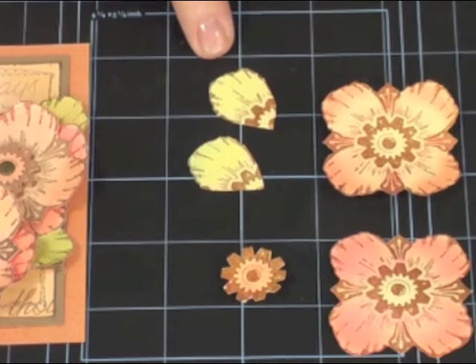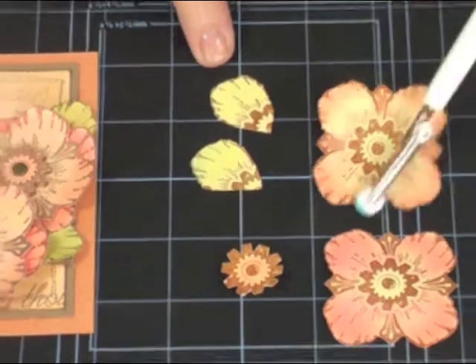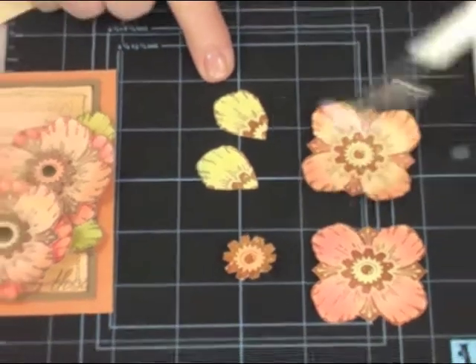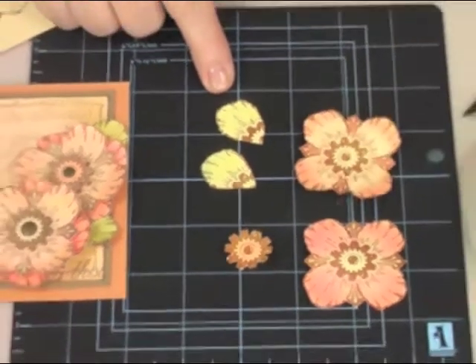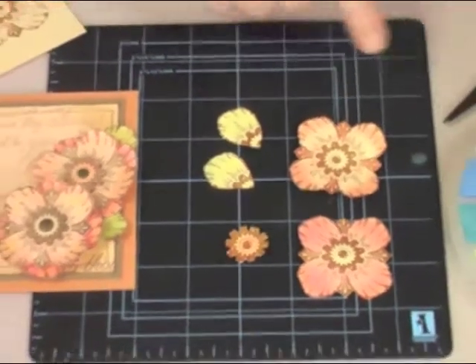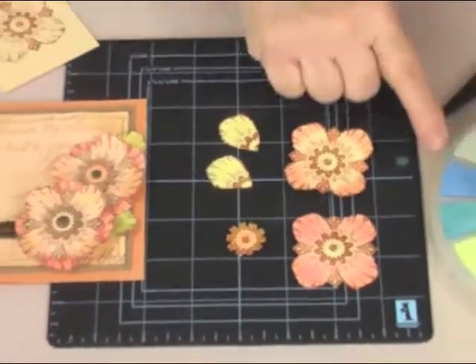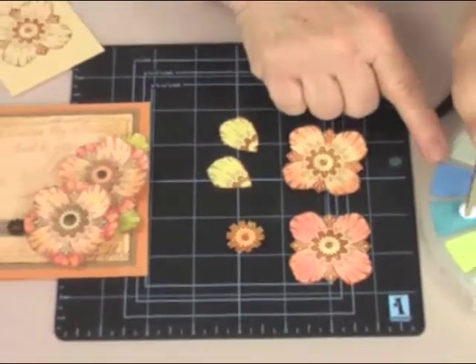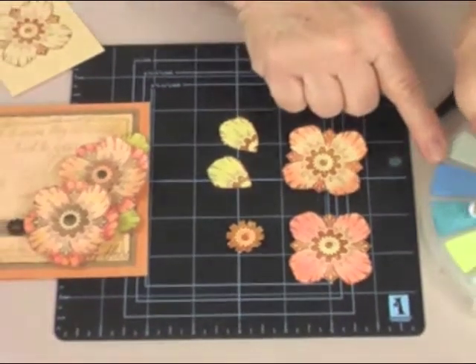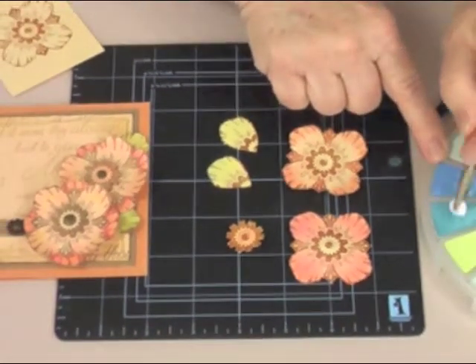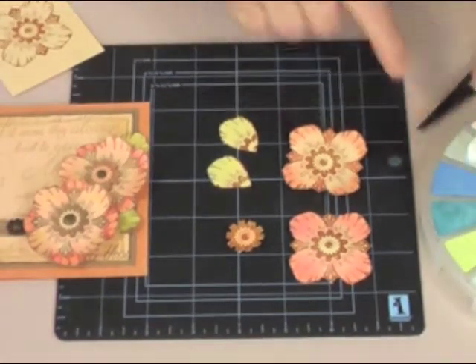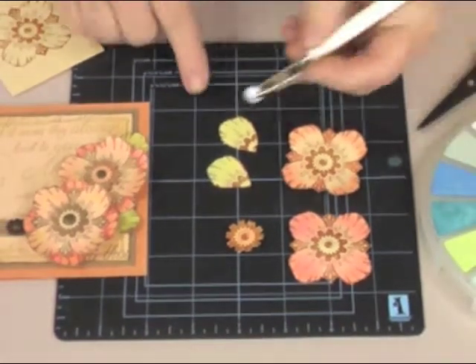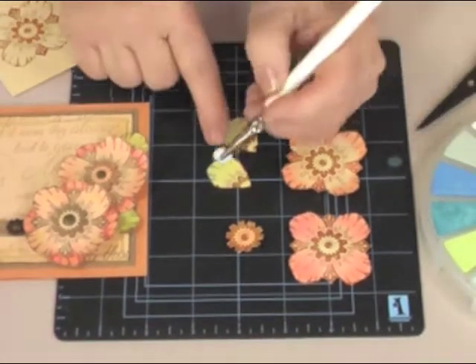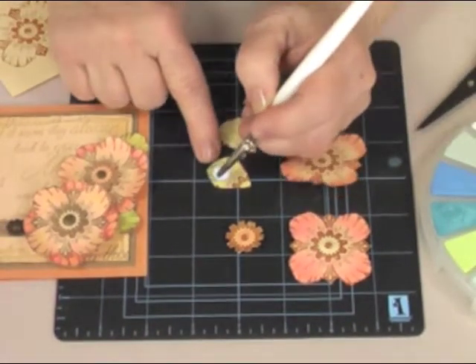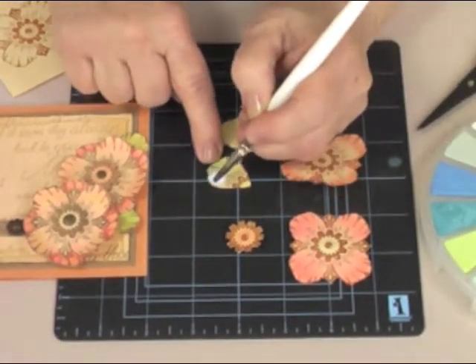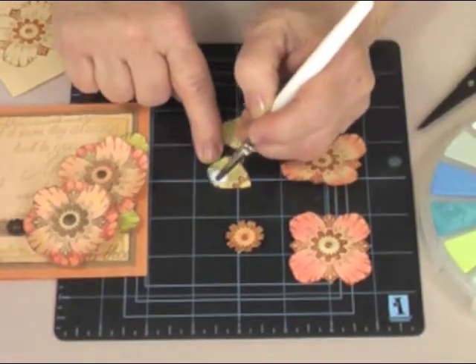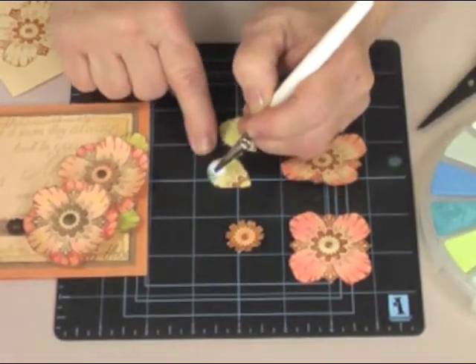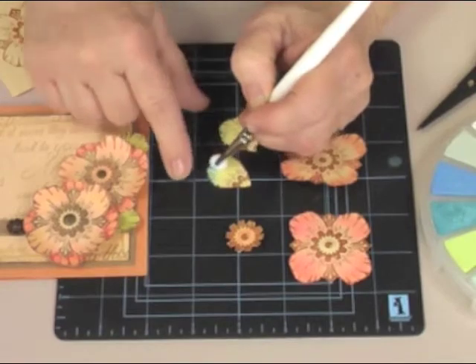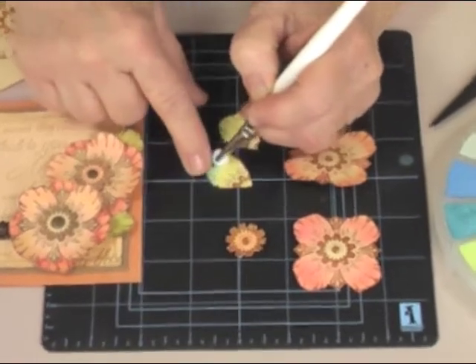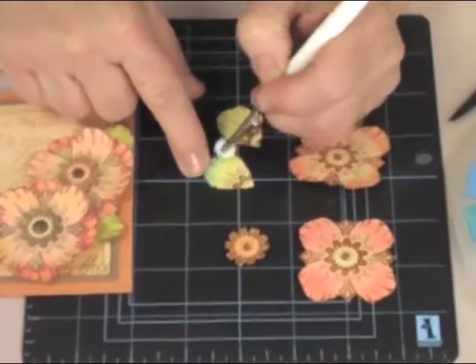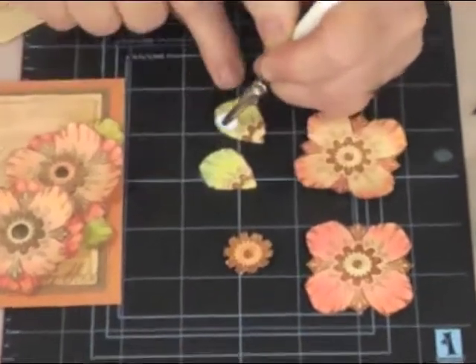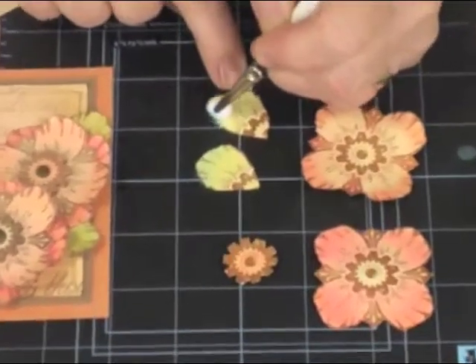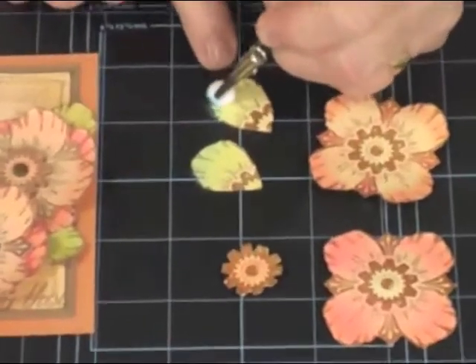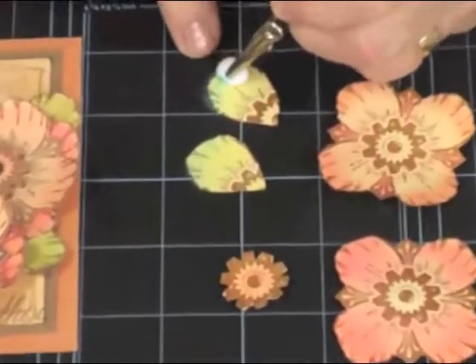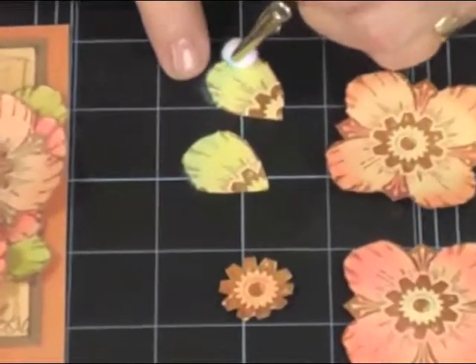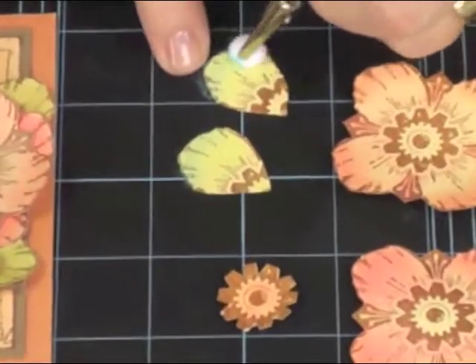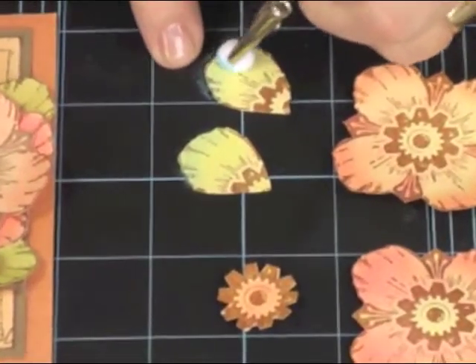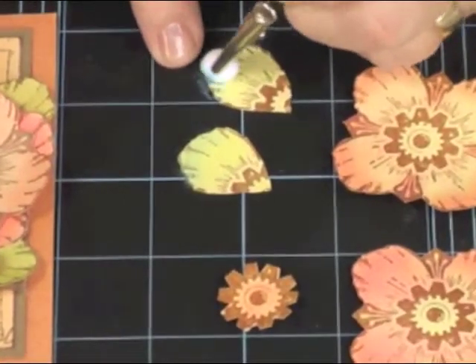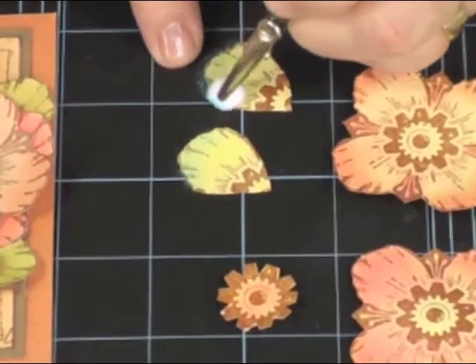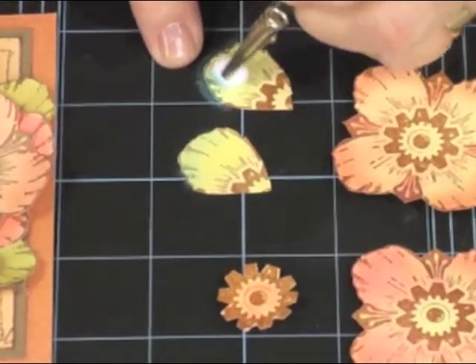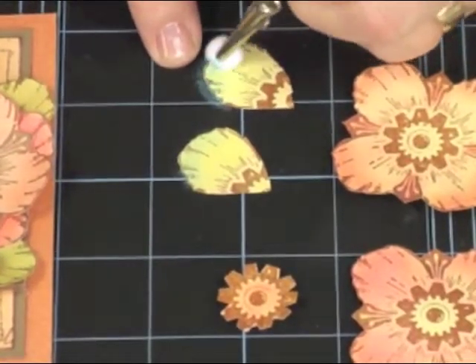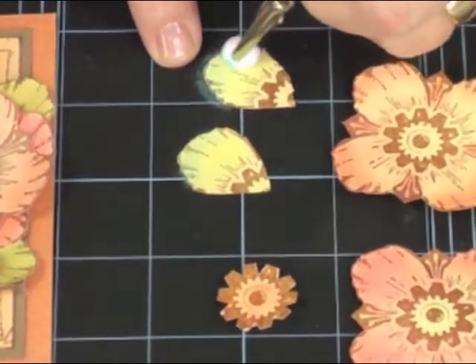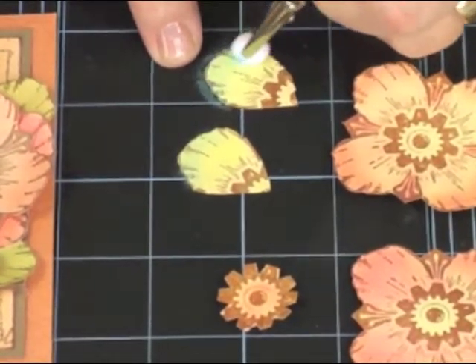I'm going to take a little bit of my chalk and I'm just going to fill in a little bit of shading on this last one so that we get a nice texture.